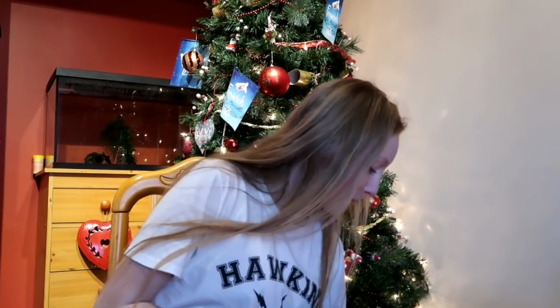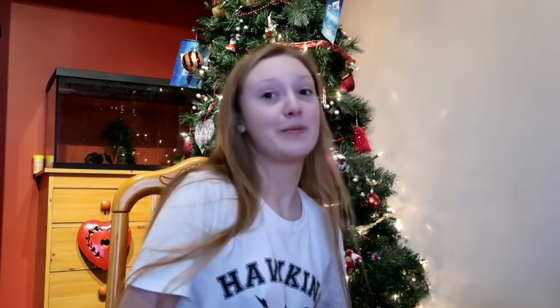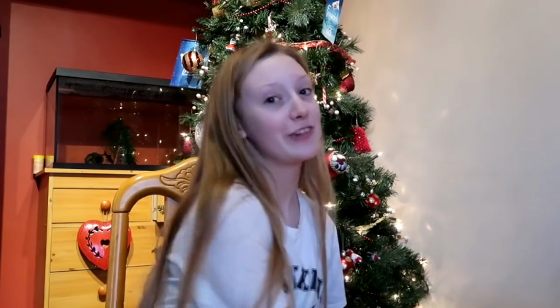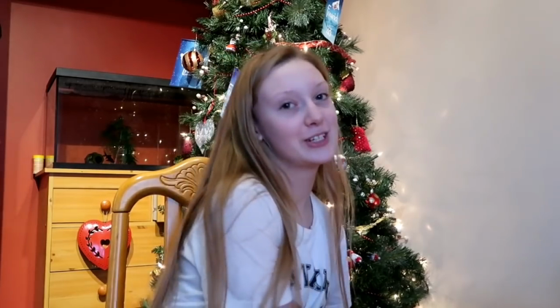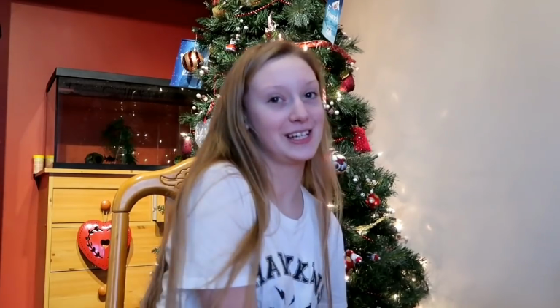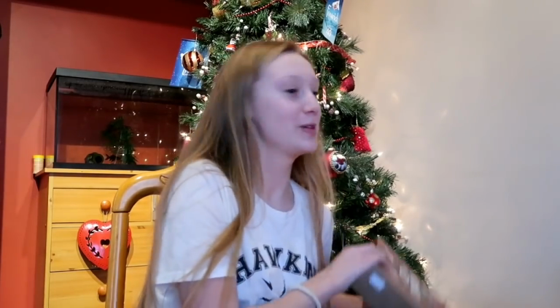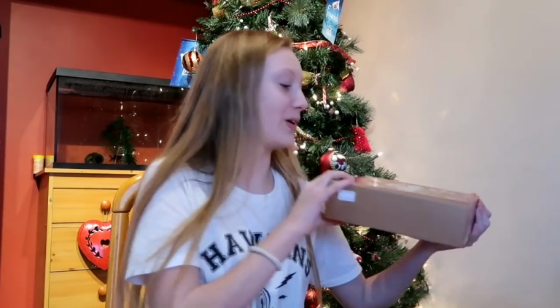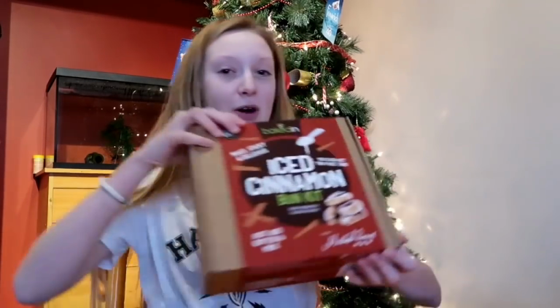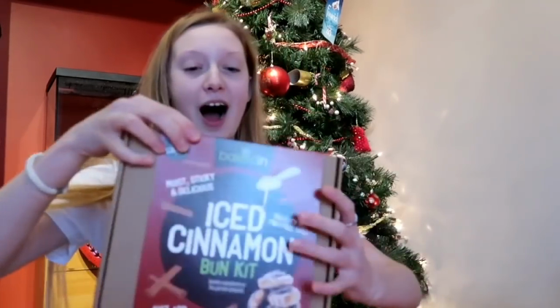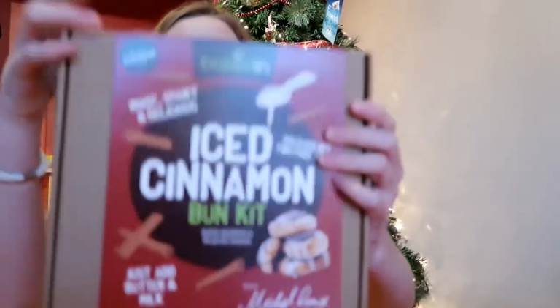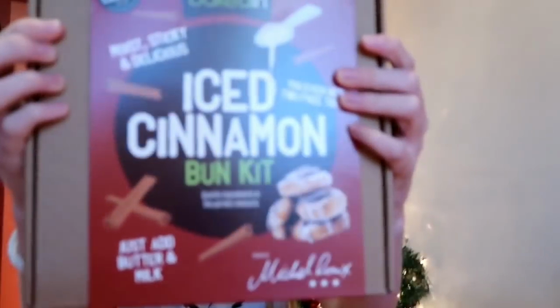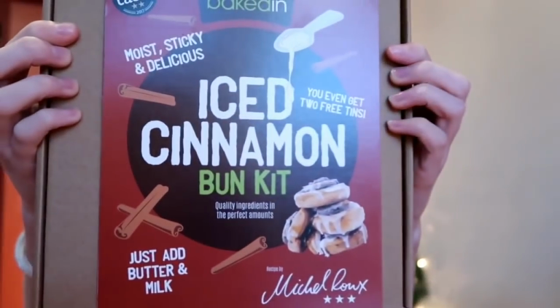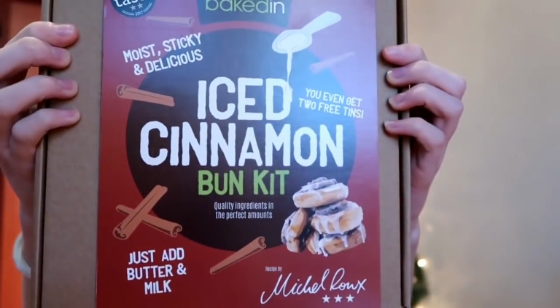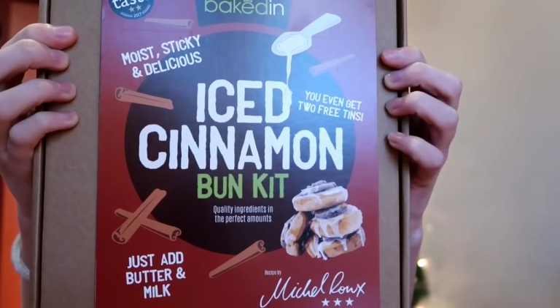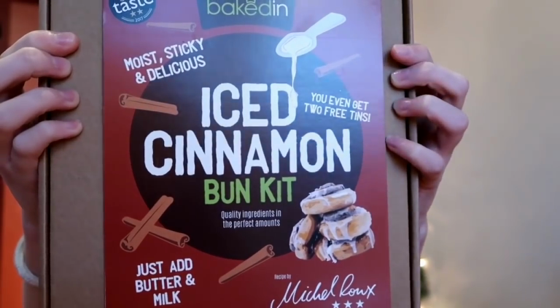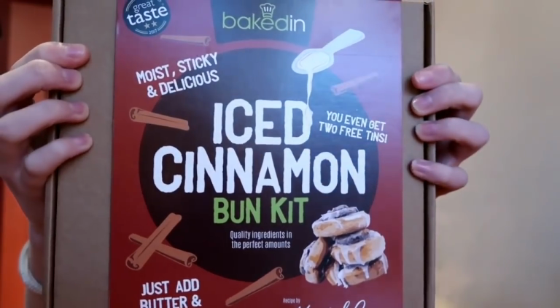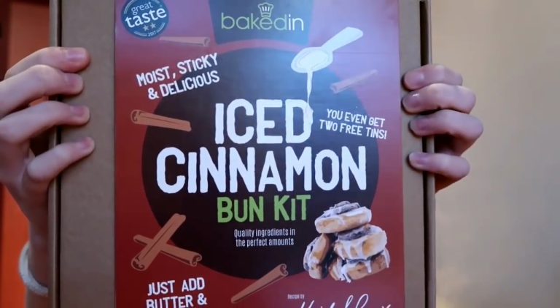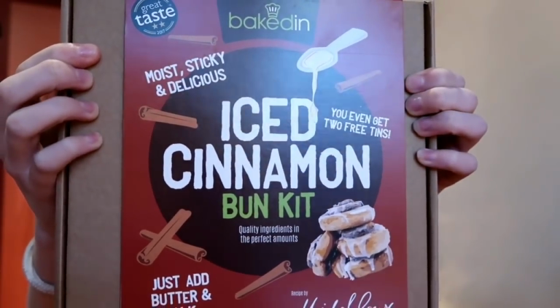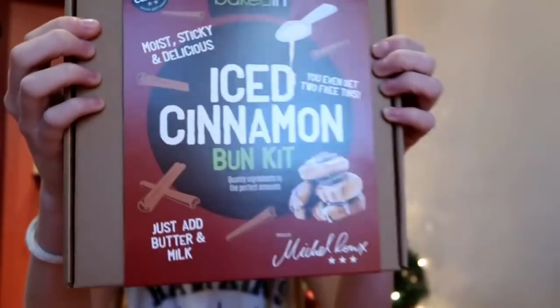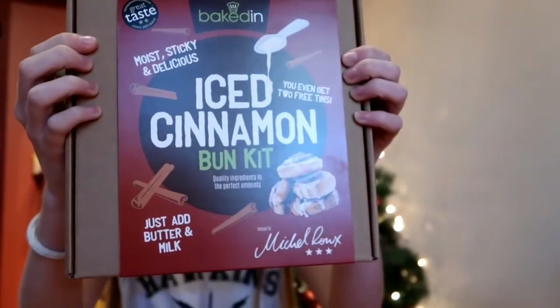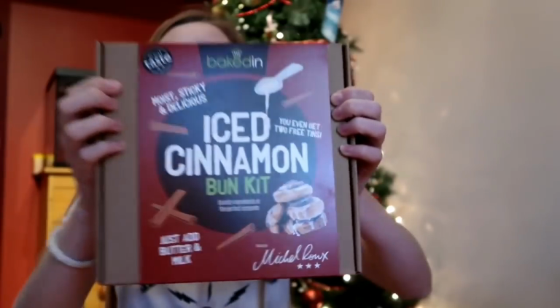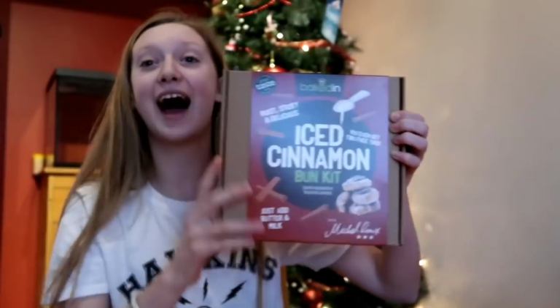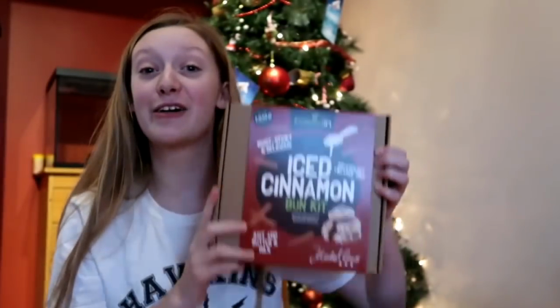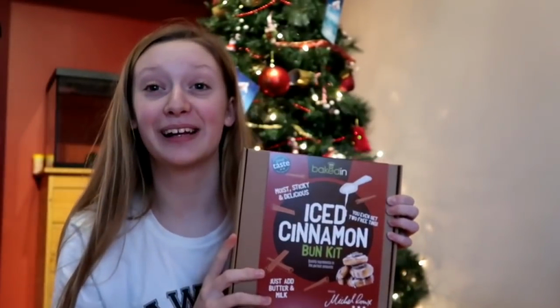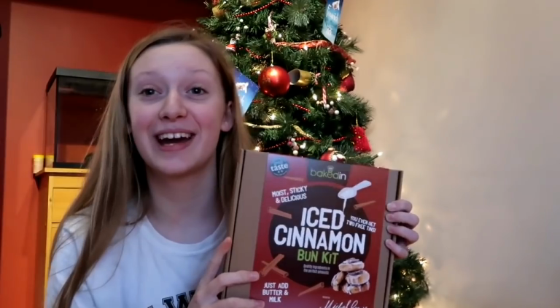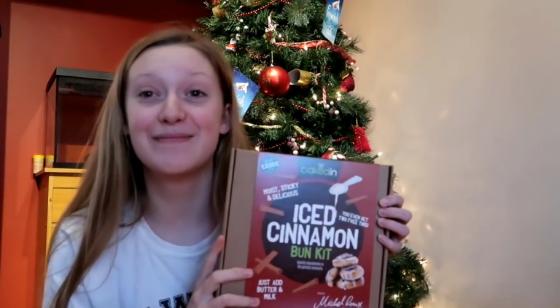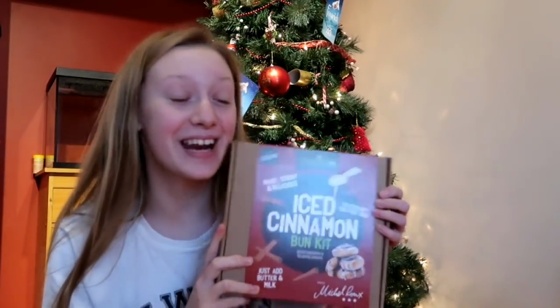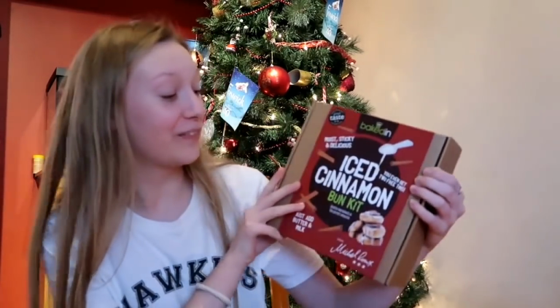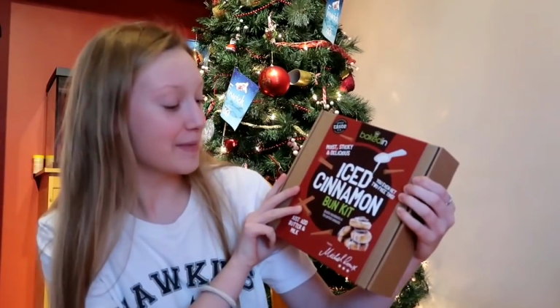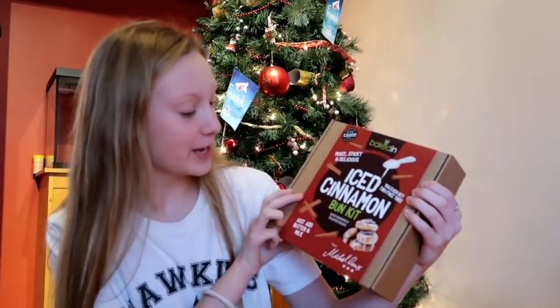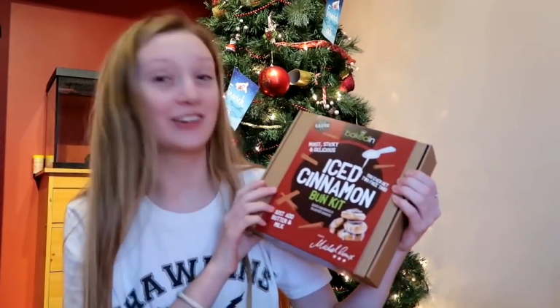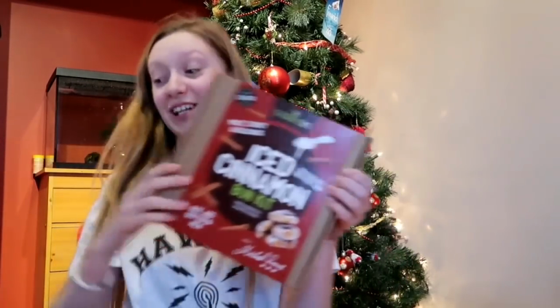One of my favourite pastries is cinnamon swirls, so I got this — it's an iced cinnamon bun kit and it makes 12 to 14 cinnamon buns. I couldn't believe it, it was amazing. I can't wait to make them, they look delicious.